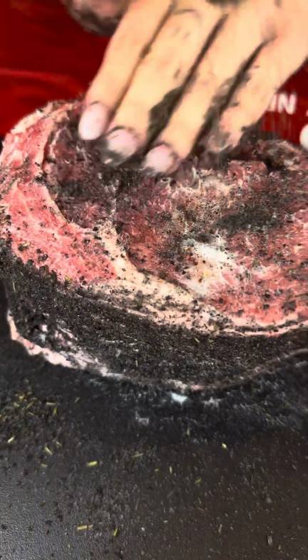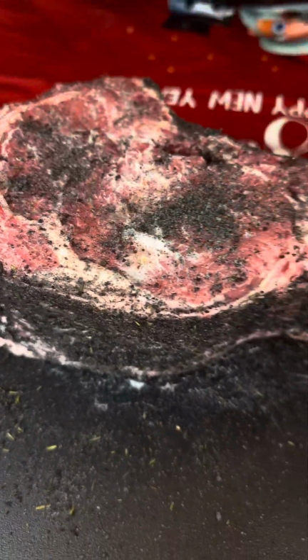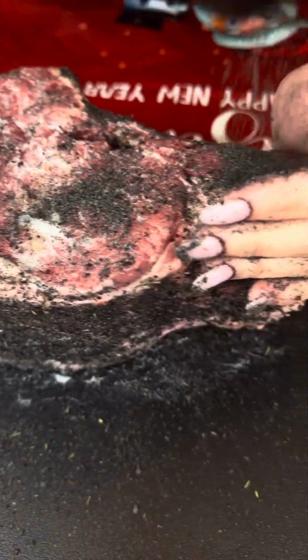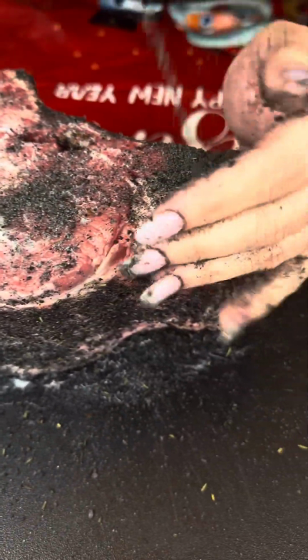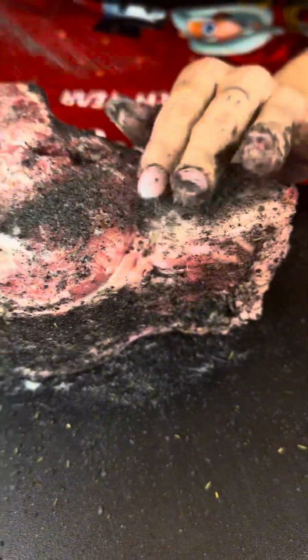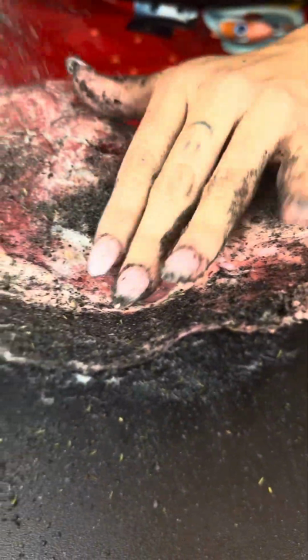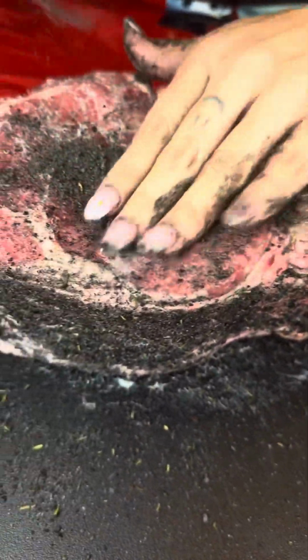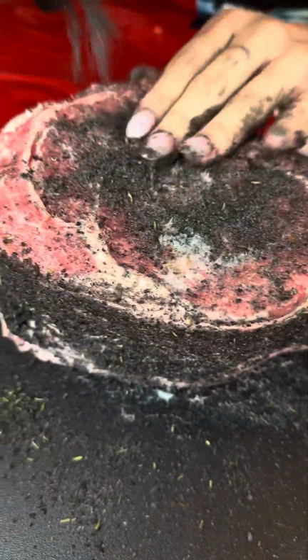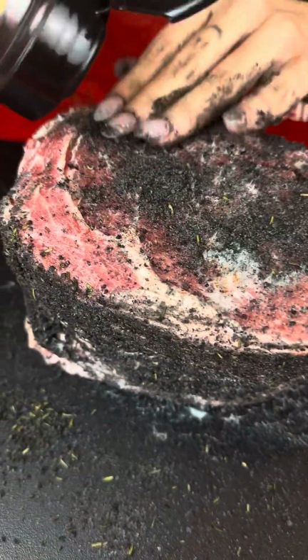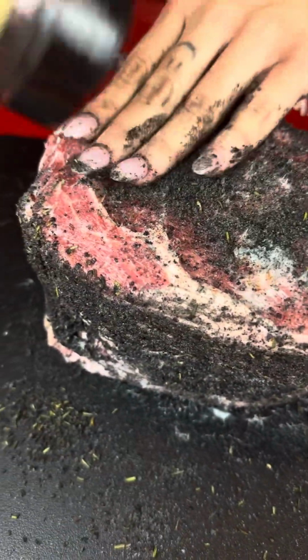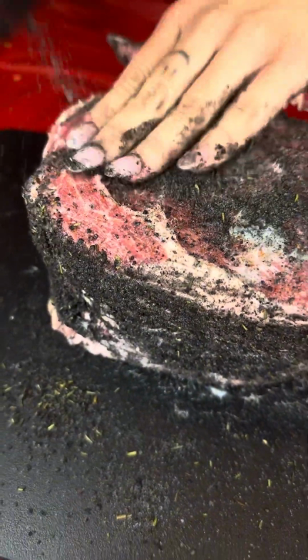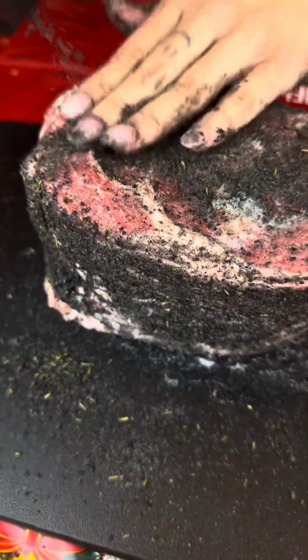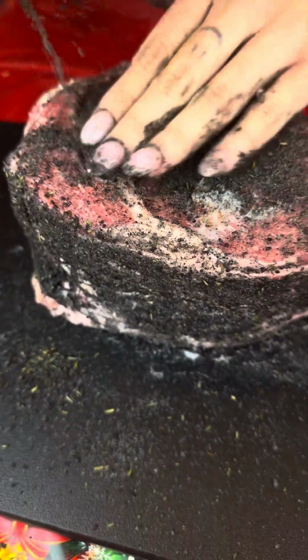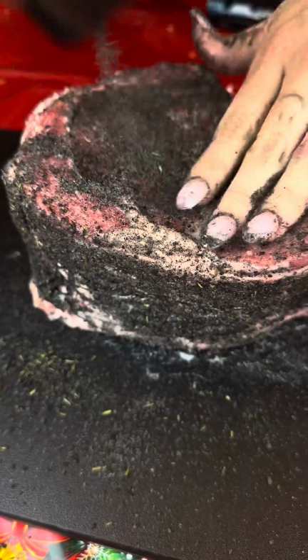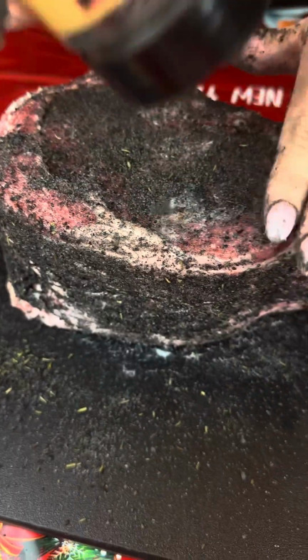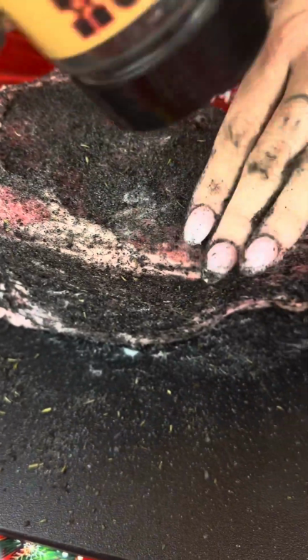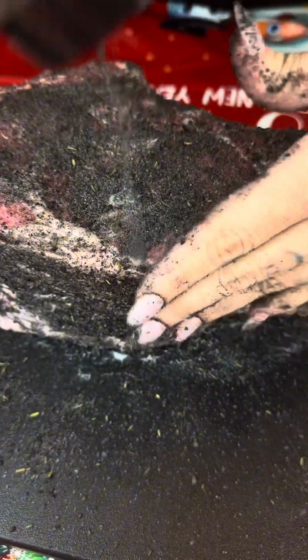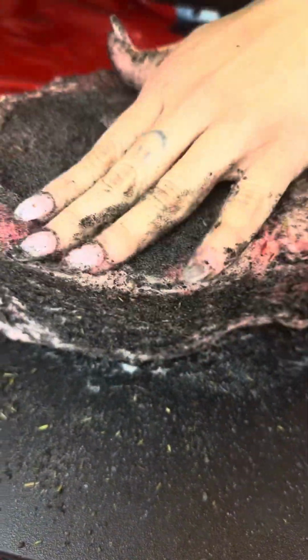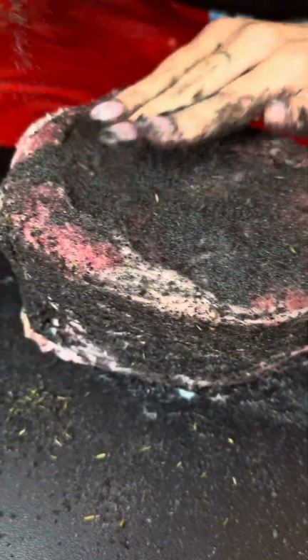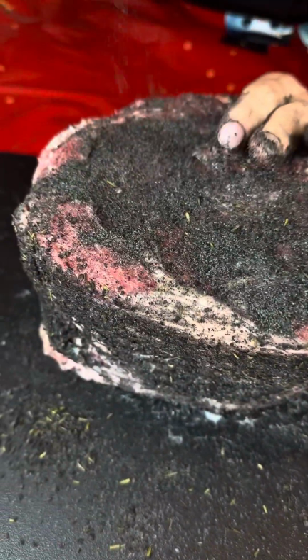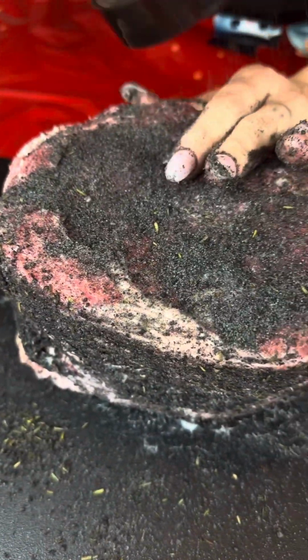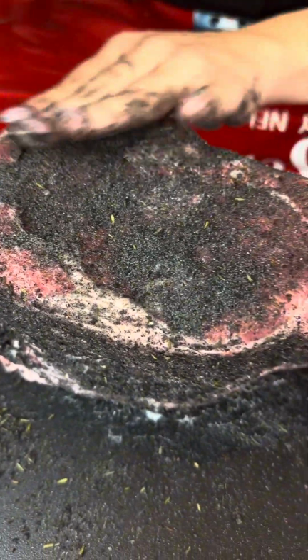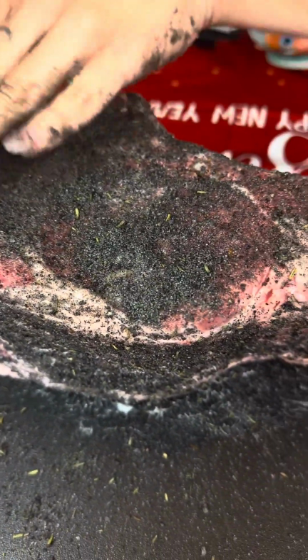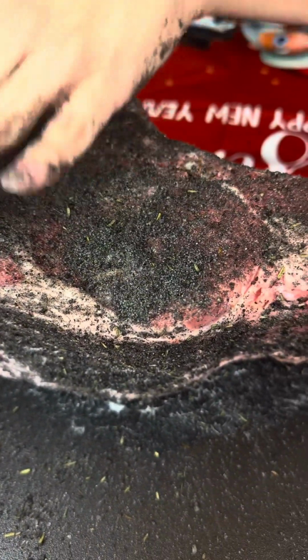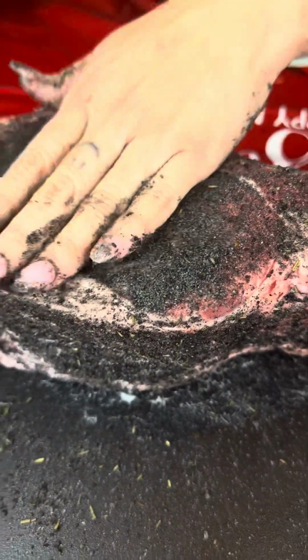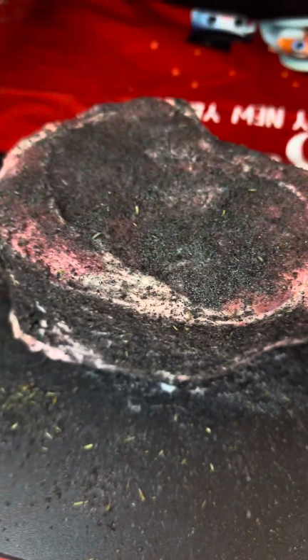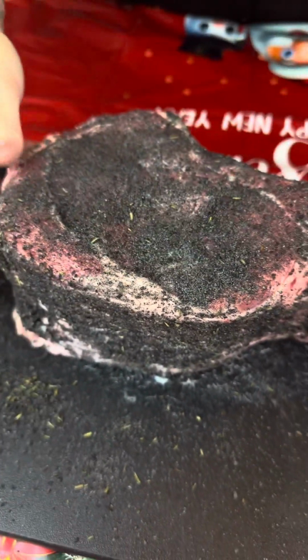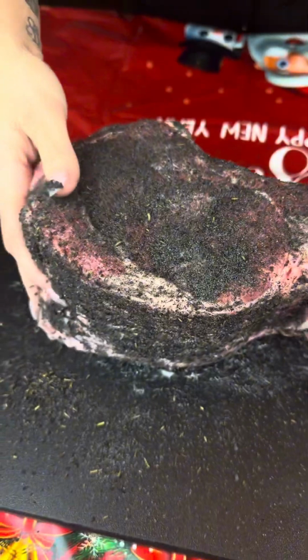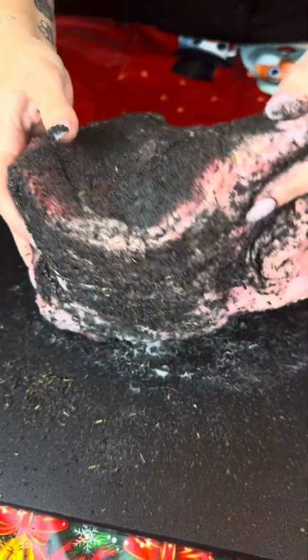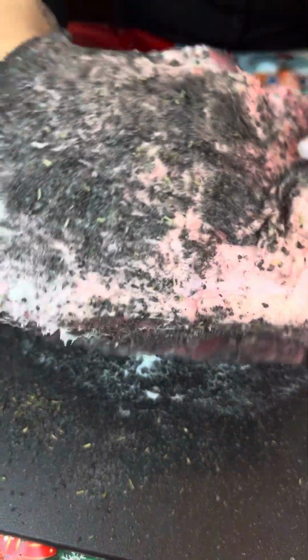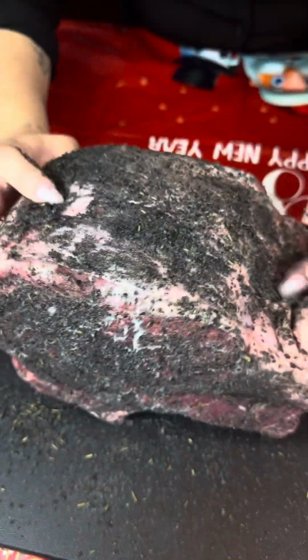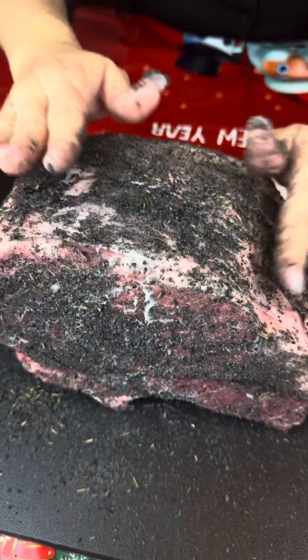This is the last side. We have this nice and covered and I'm gonna need more of this seasoning because we just go through it like crazy — because it is that good. Now that this is completely covered, I'm gonna tie her up.